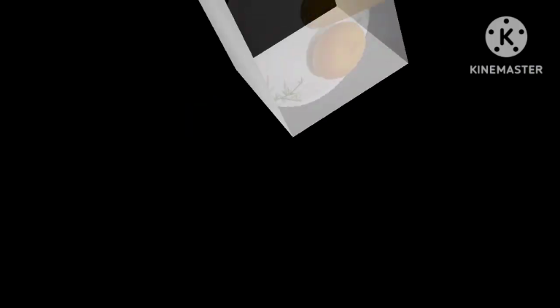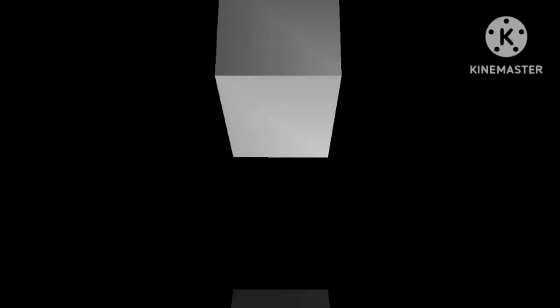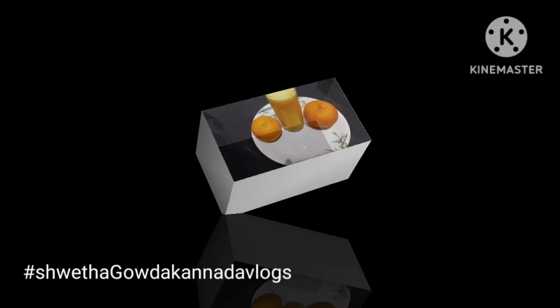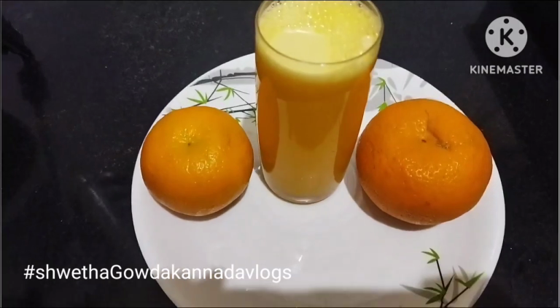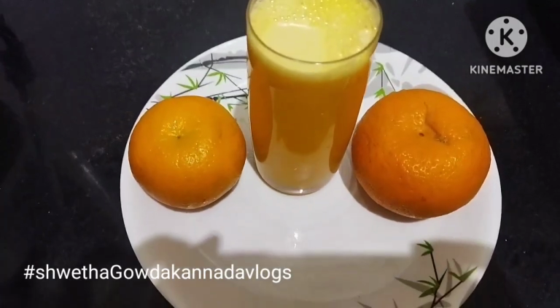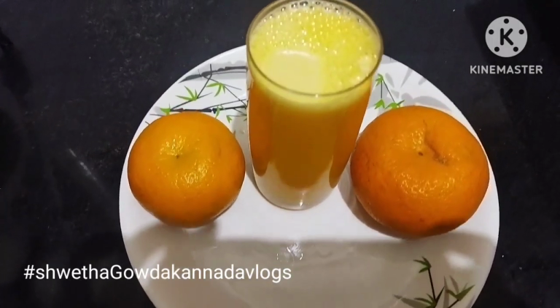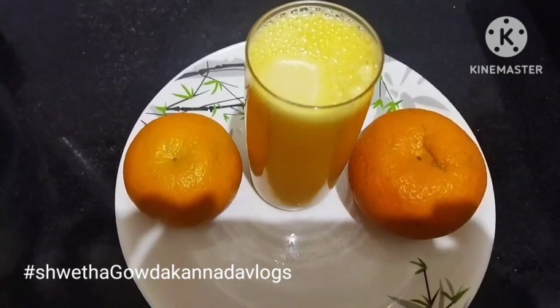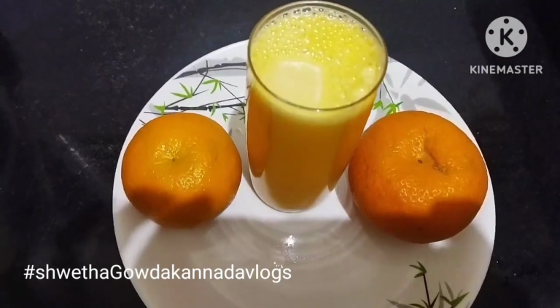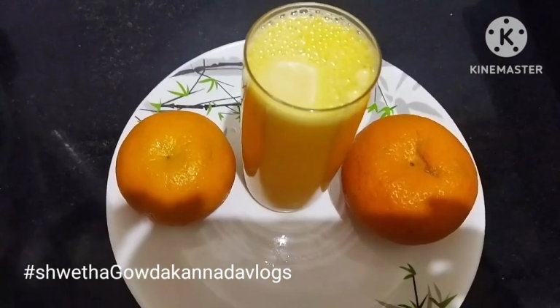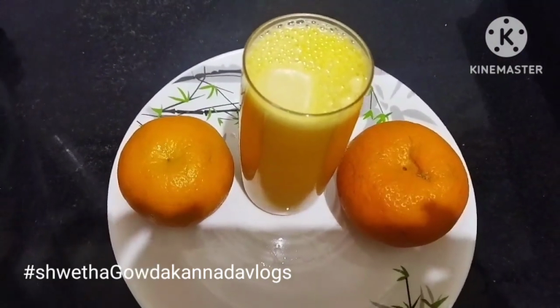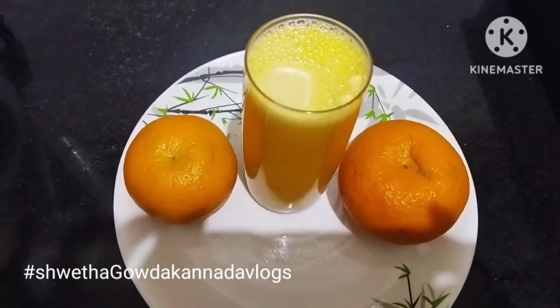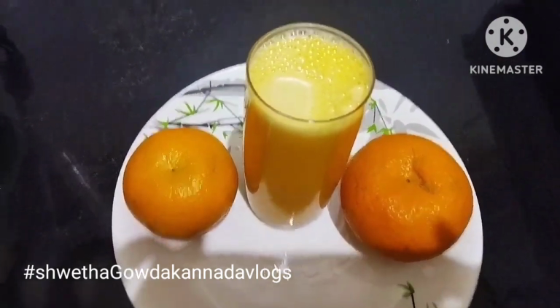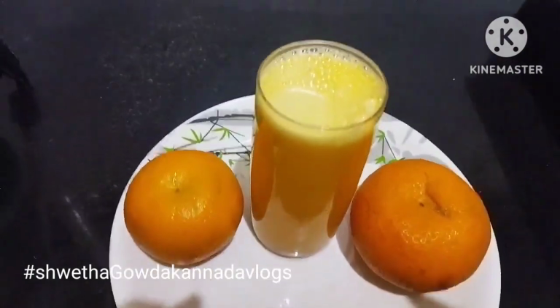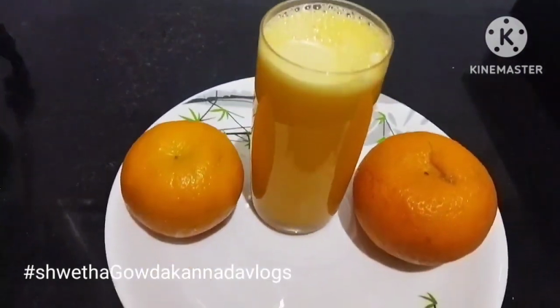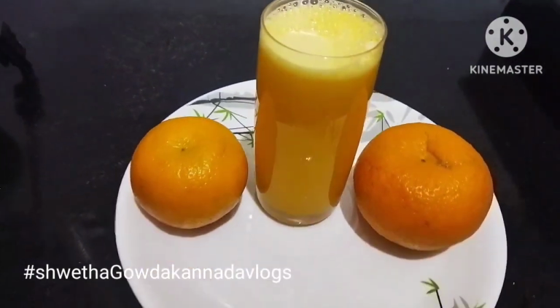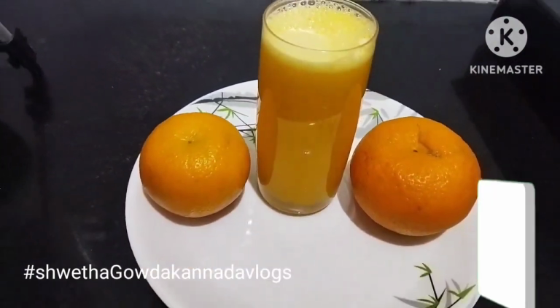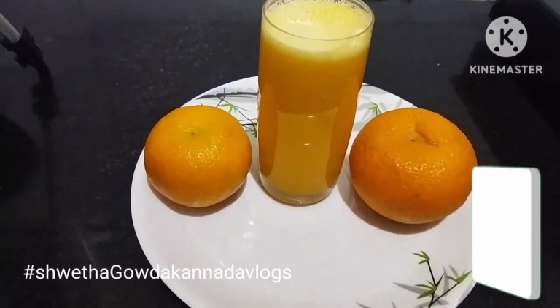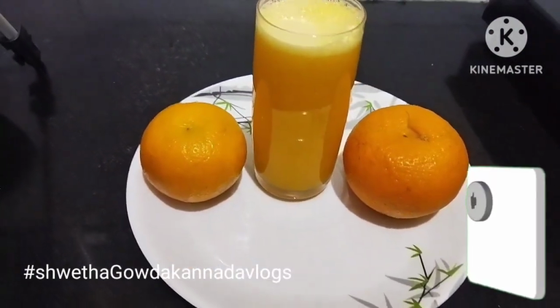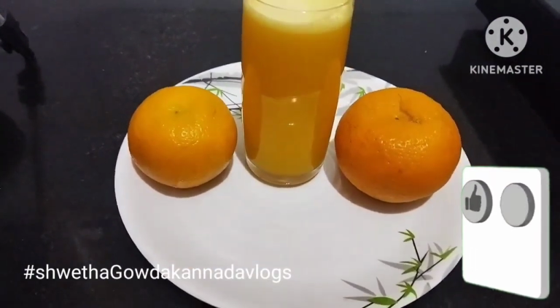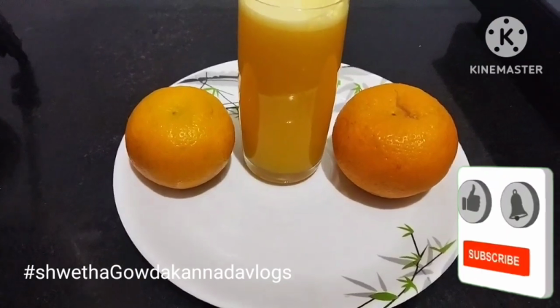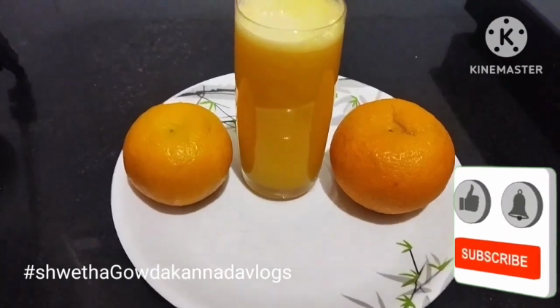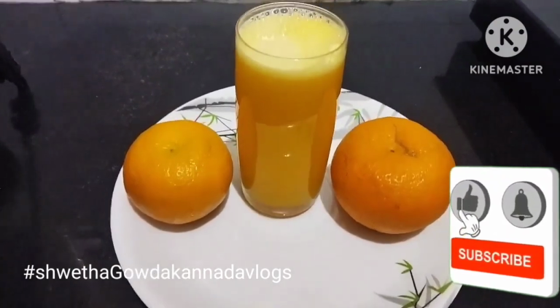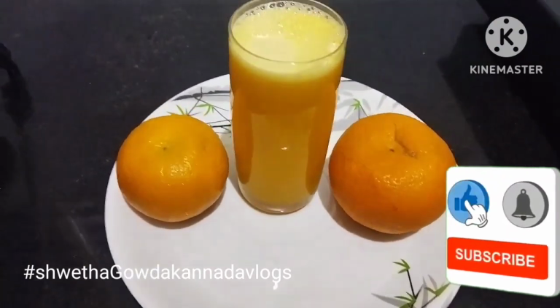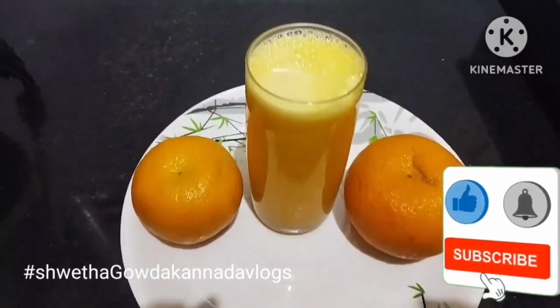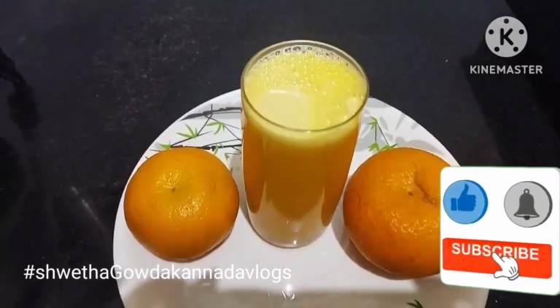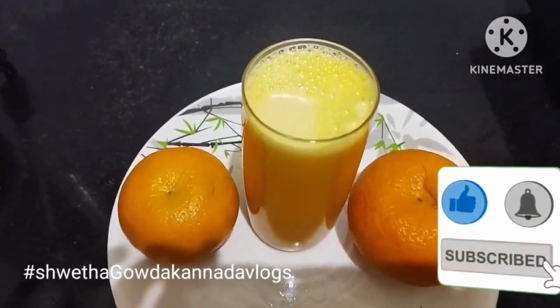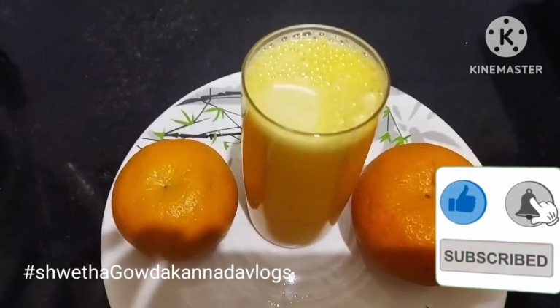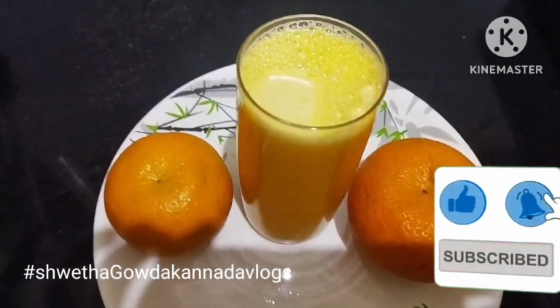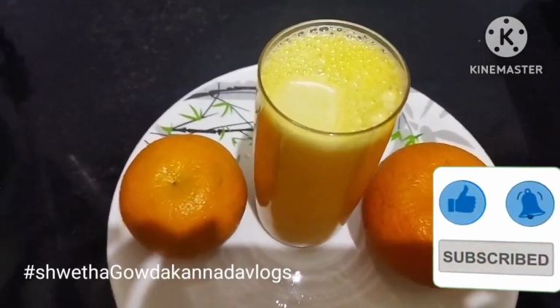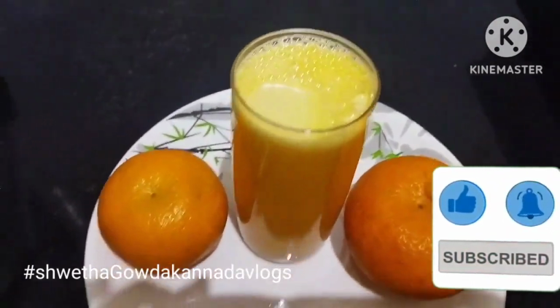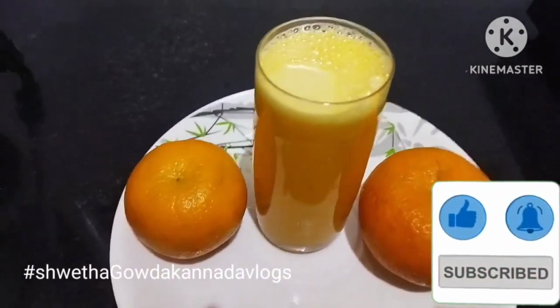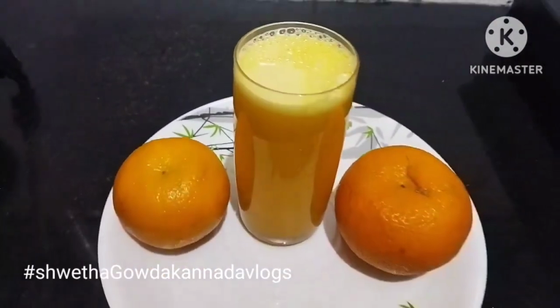Welcome to Shwetha's channel, friends. If you like, share, comment and subscribe to our channel.